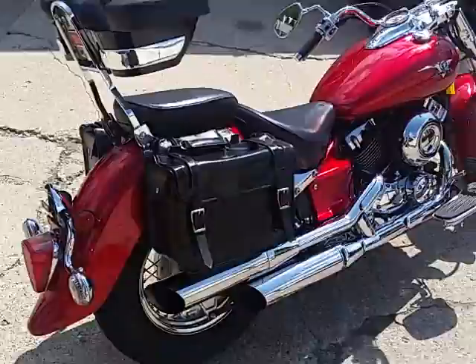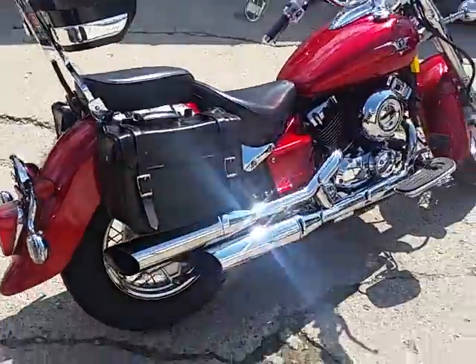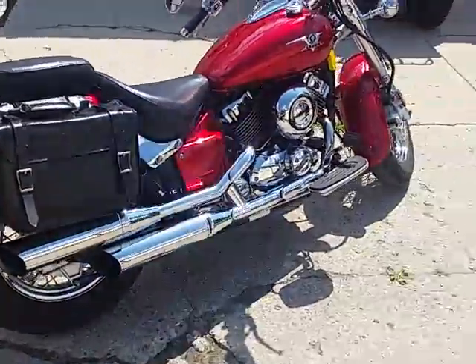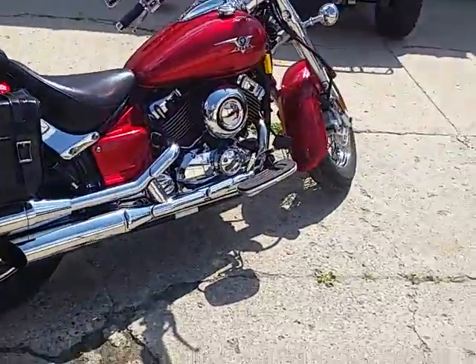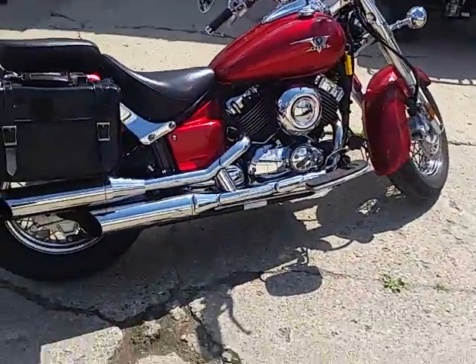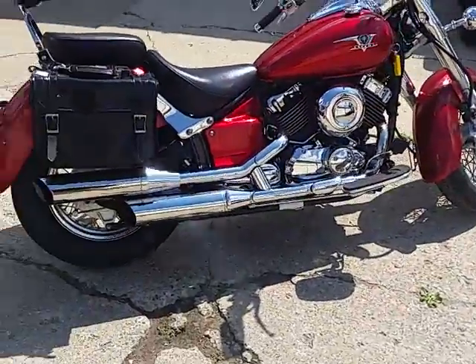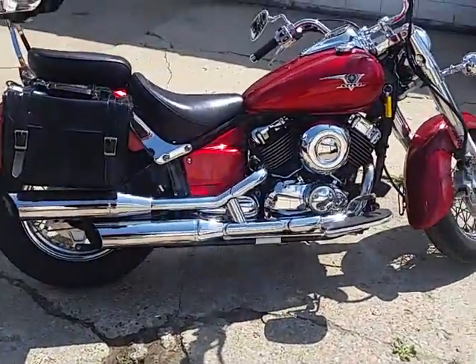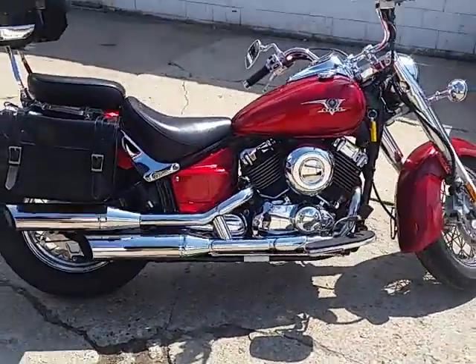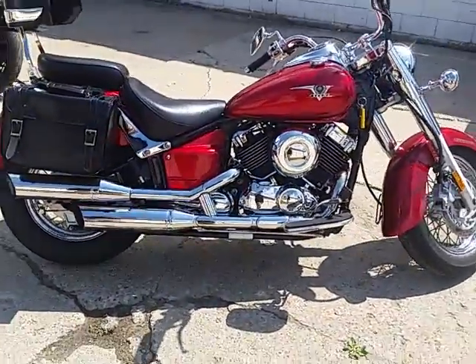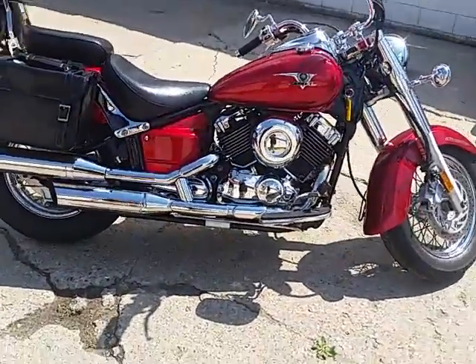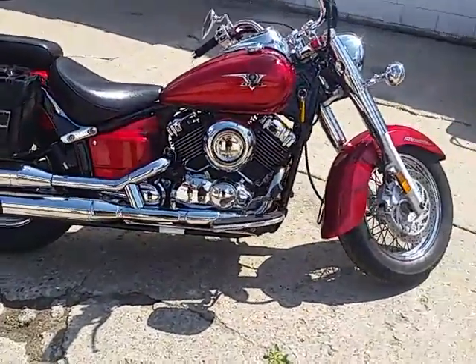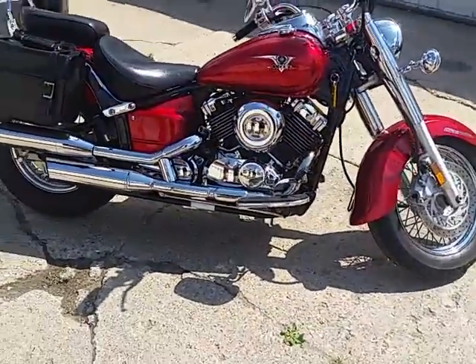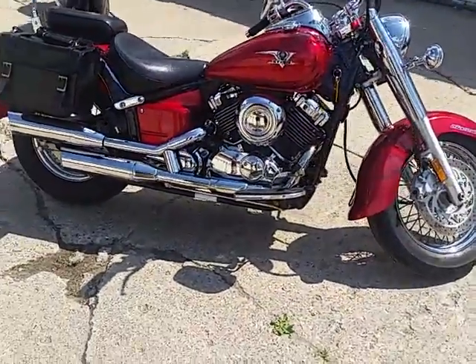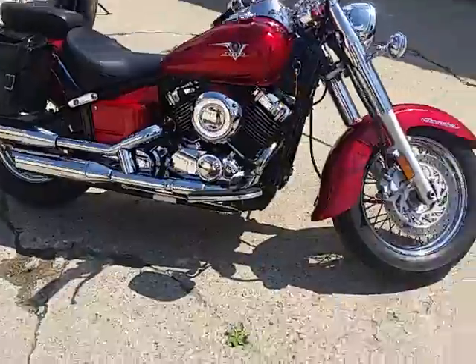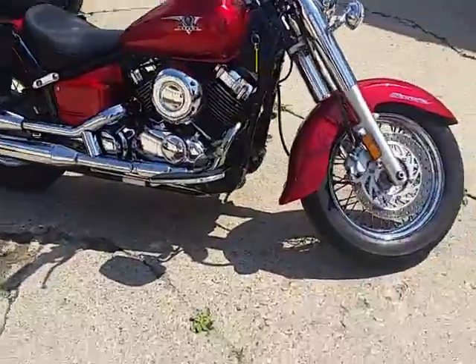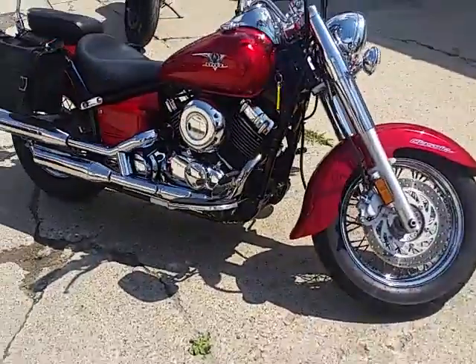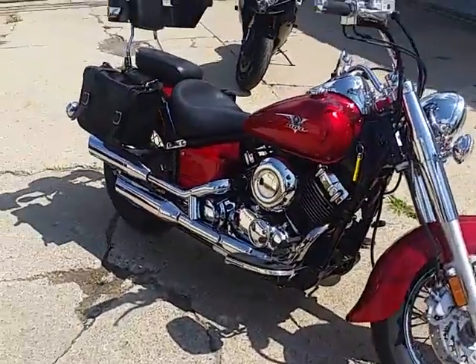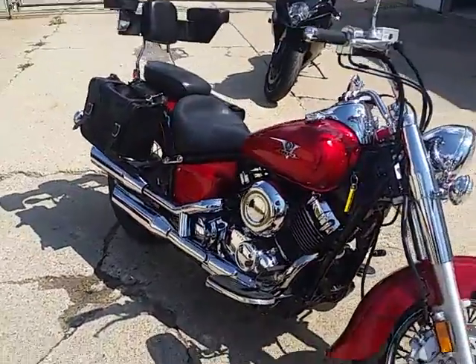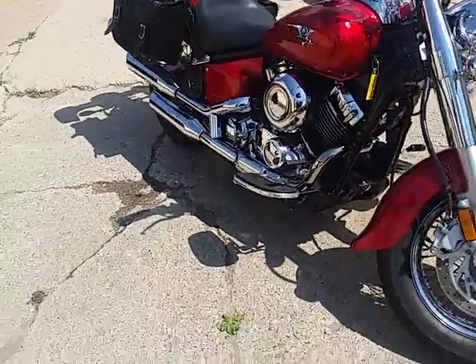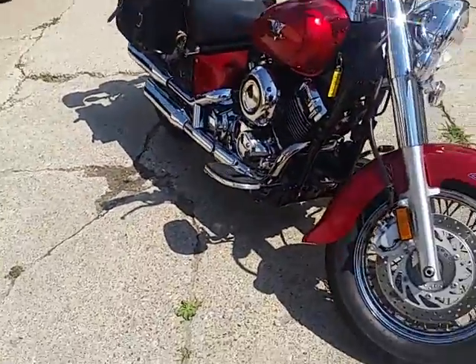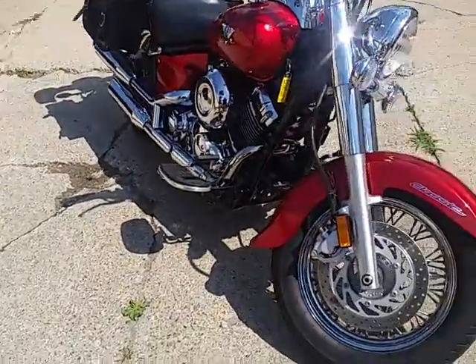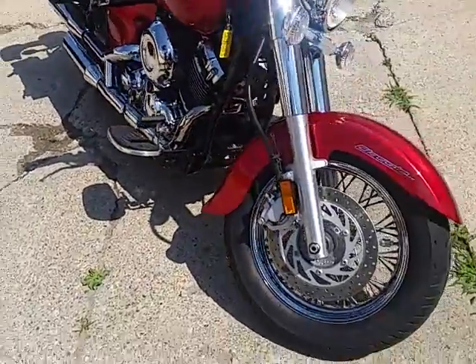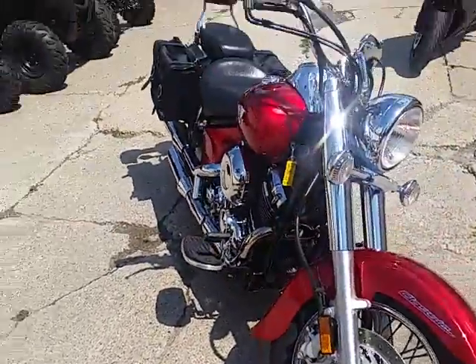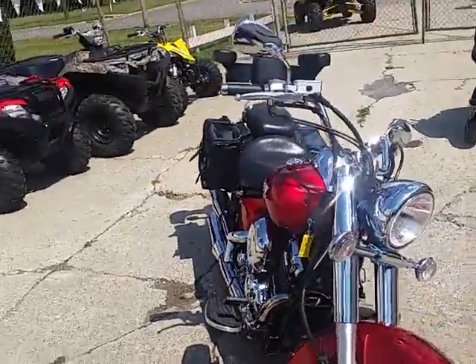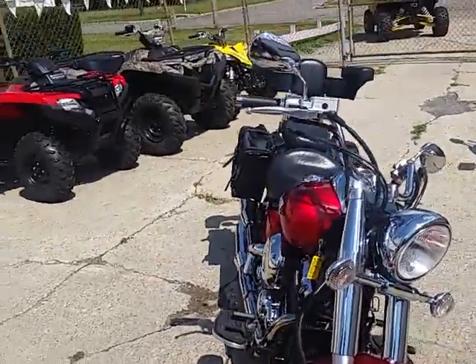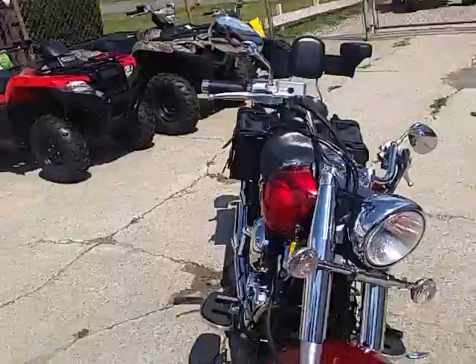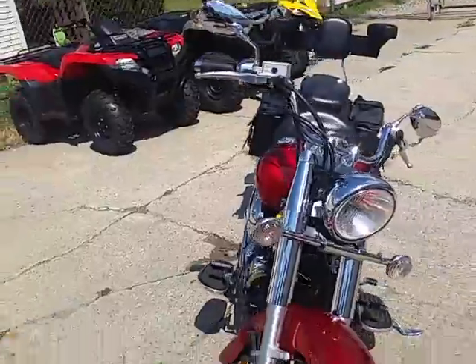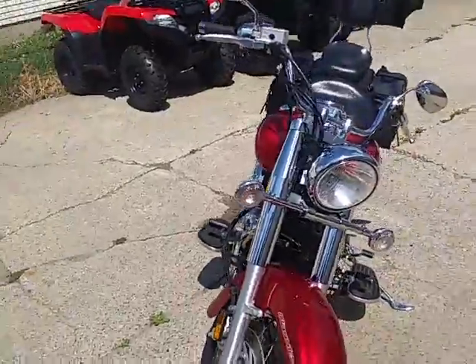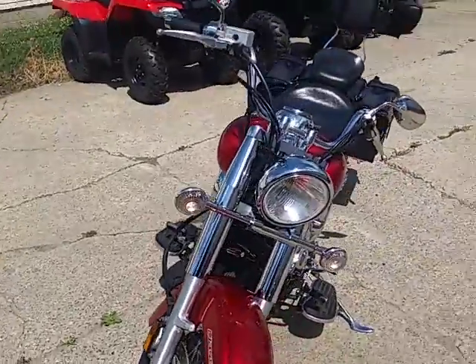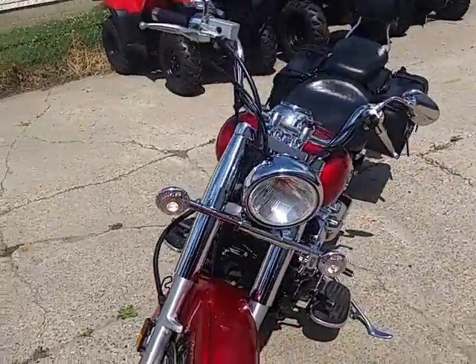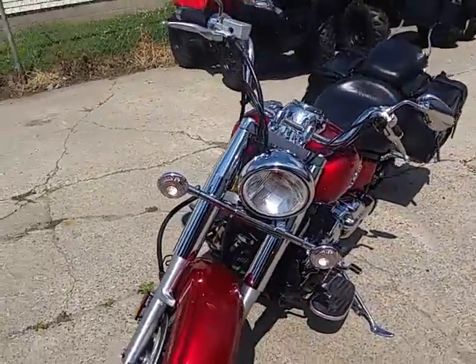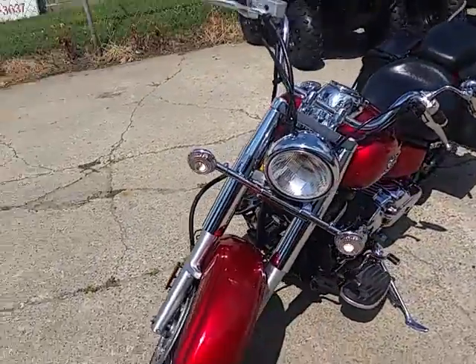This thing comes in candy apple red — one good-looking bike. The paint's flawless, the chrome shines like new, and it runs like a top. It's got backrest and saddlebags, and the exhaust makes this V-Star sound as cool as it looks. It's a lot of bike for $2,500.